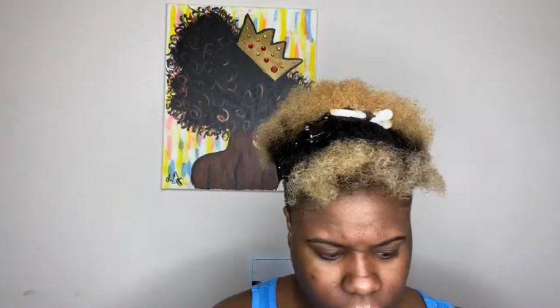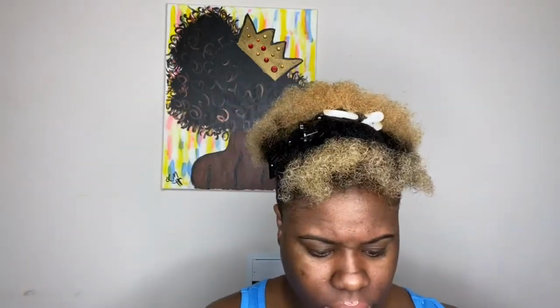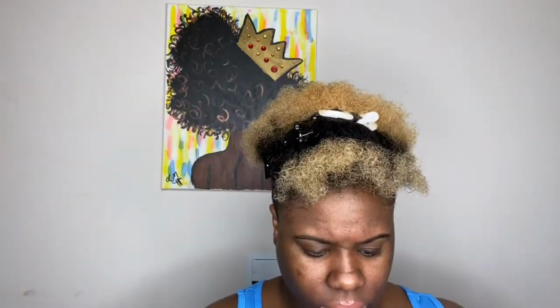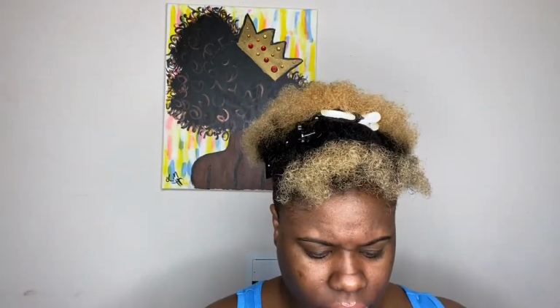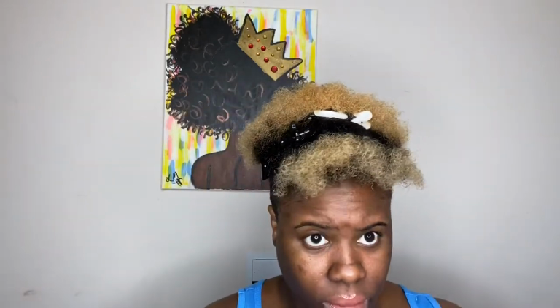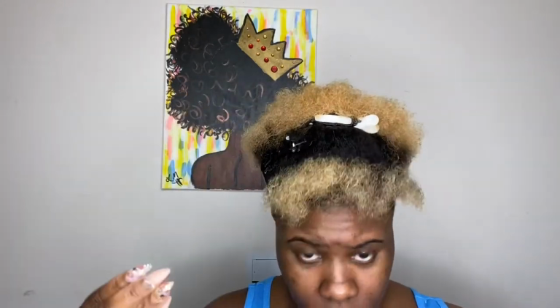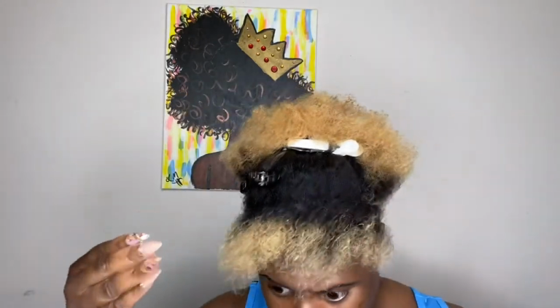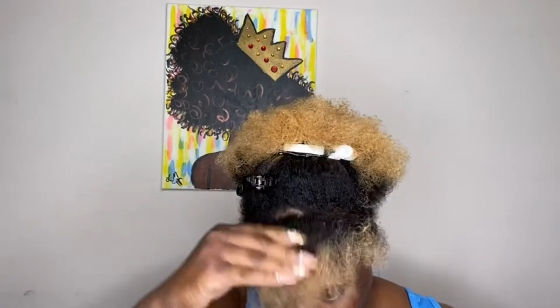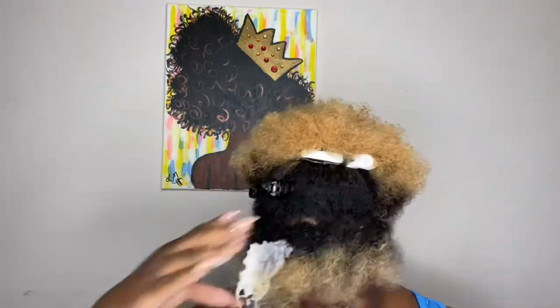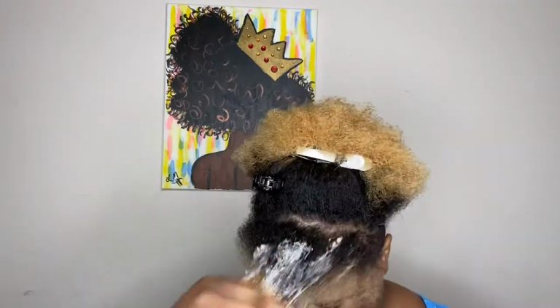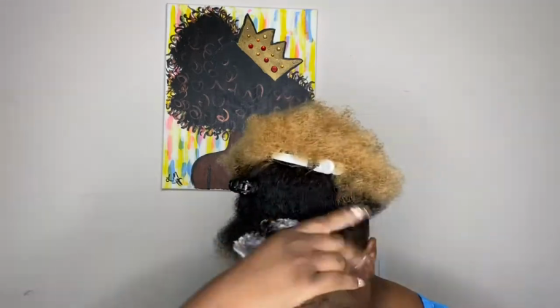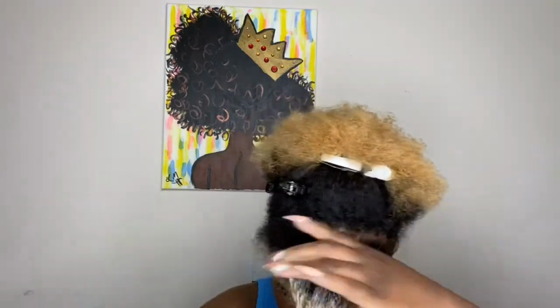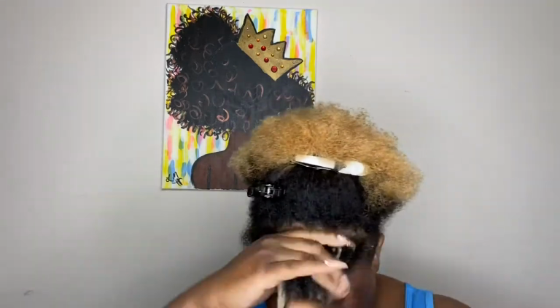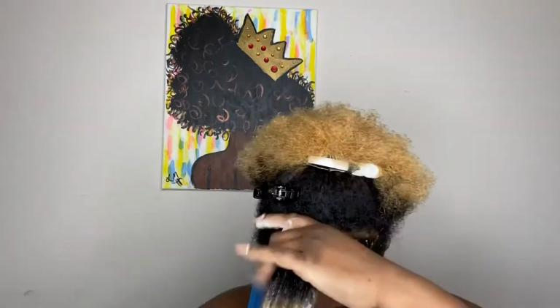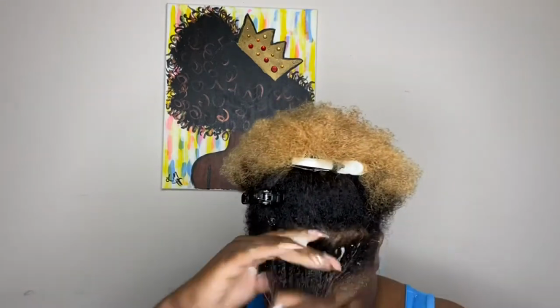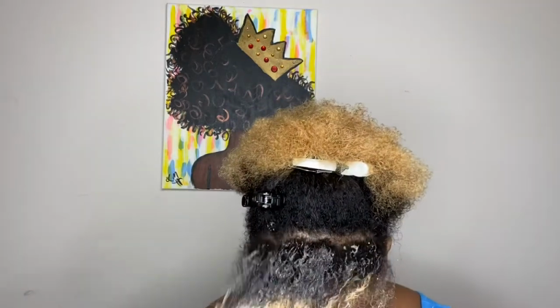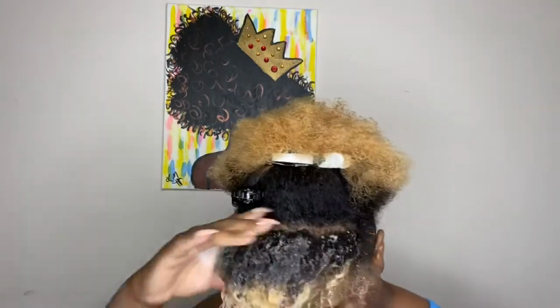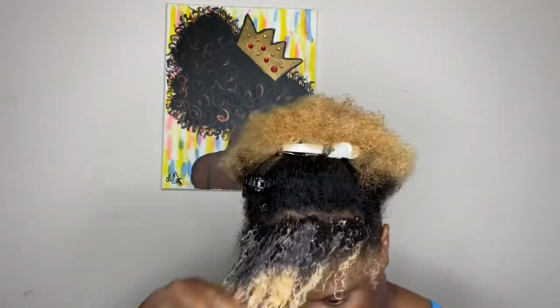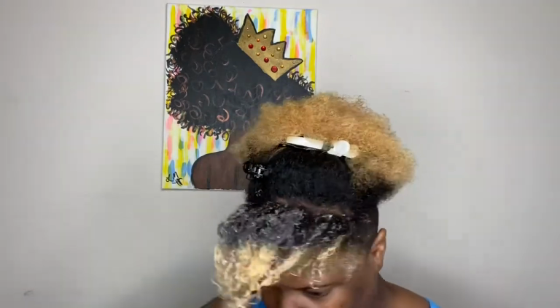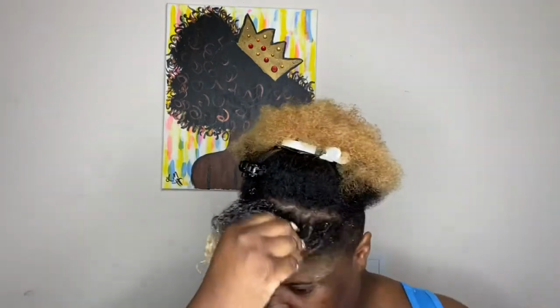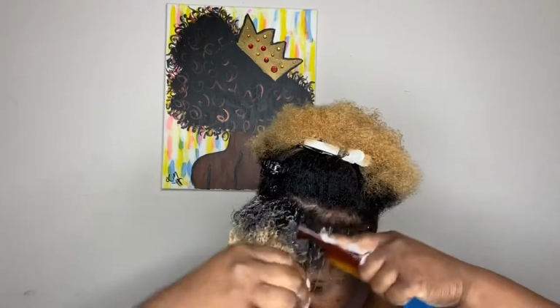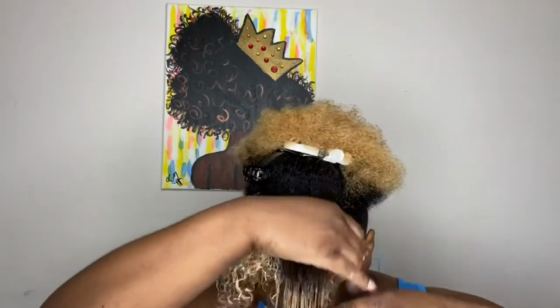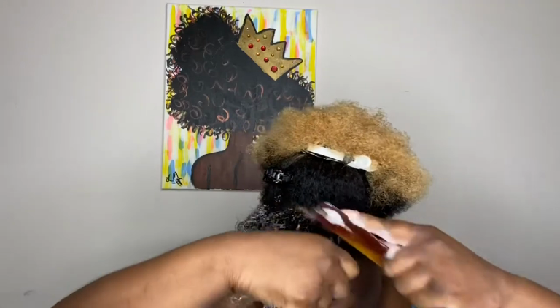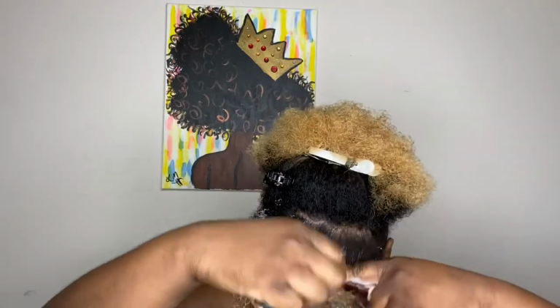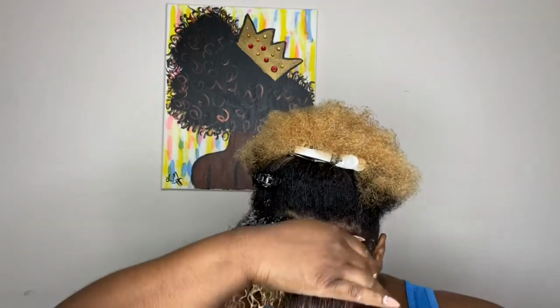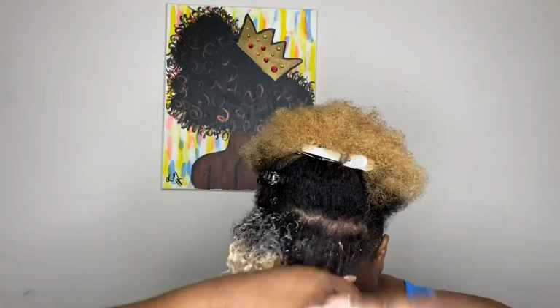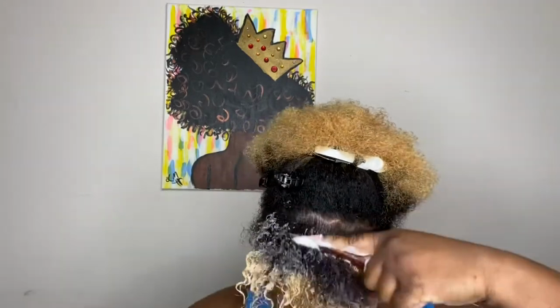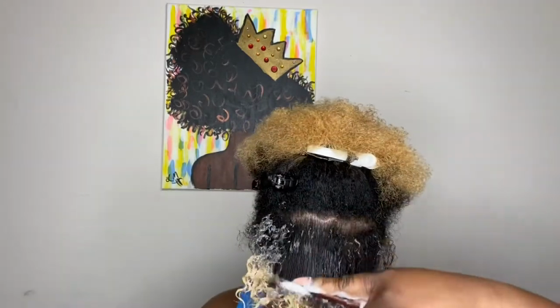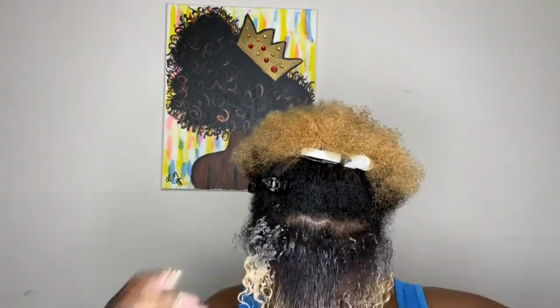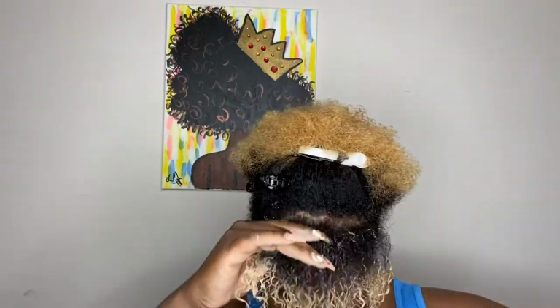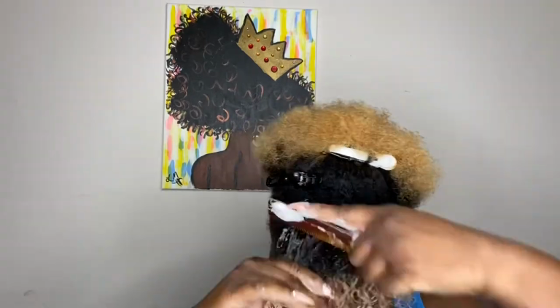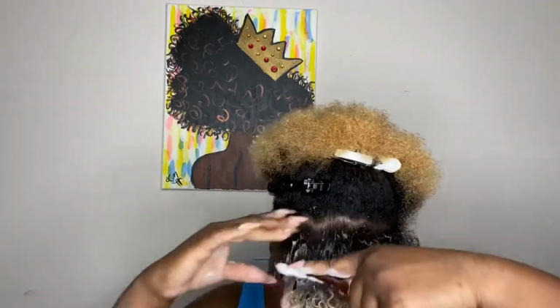Next, I'm taking a water bottle and spritzing my hair just to get it a little bit damp — not dripping, but damp. Now I'm taking the honey almond foam, just one pump, and applying it to my hair.